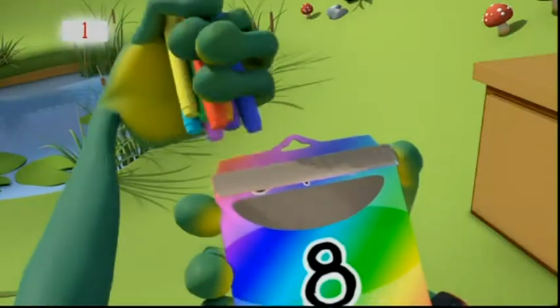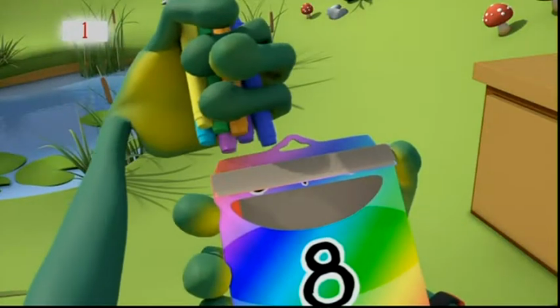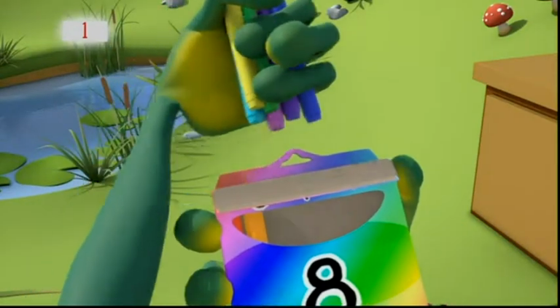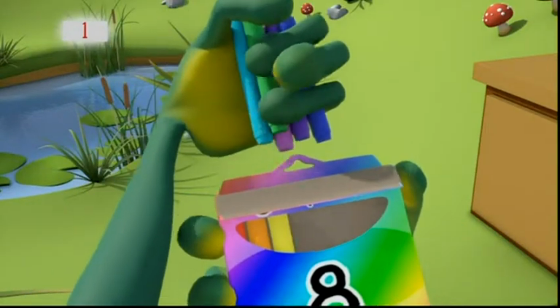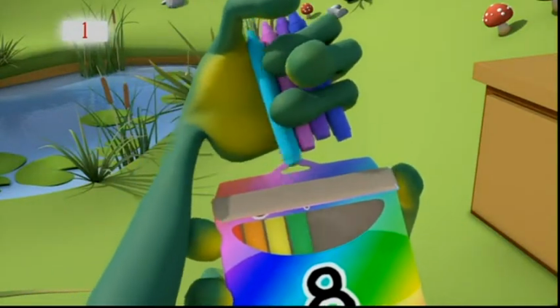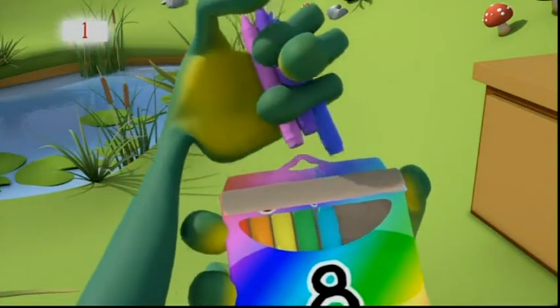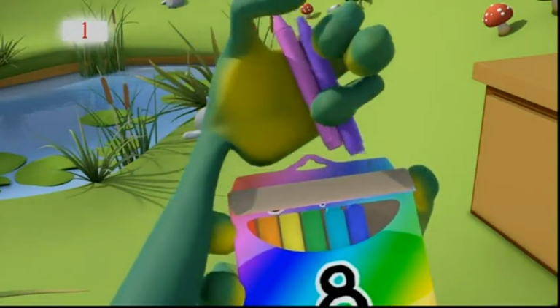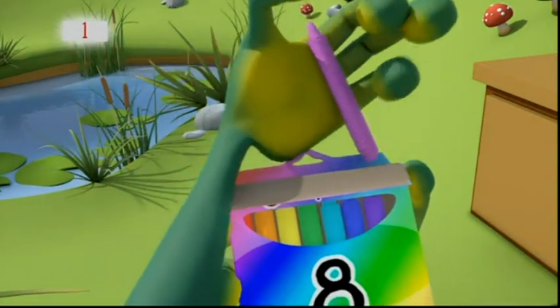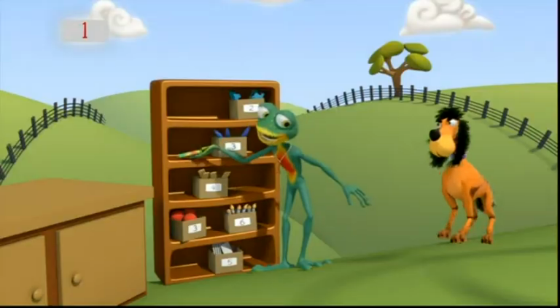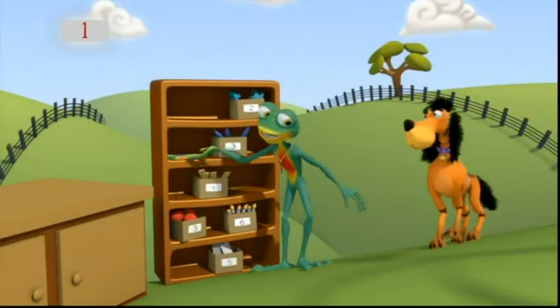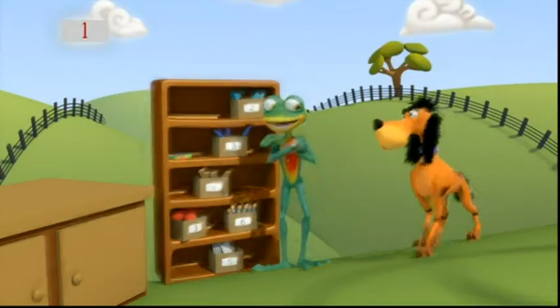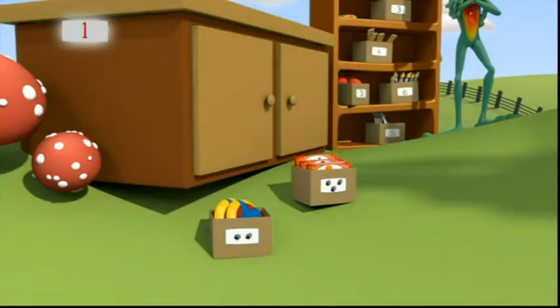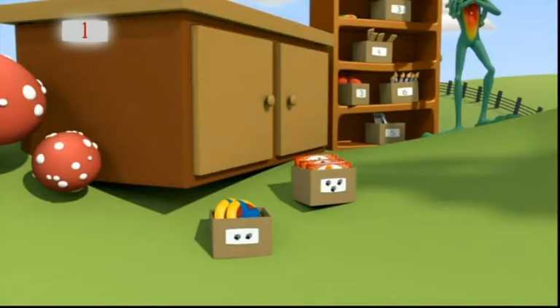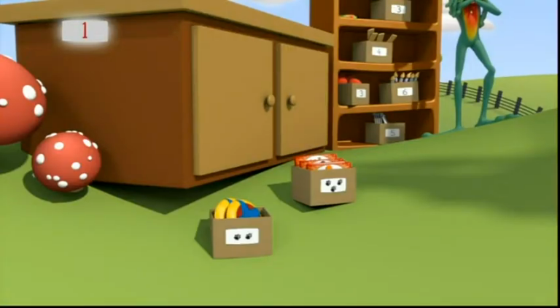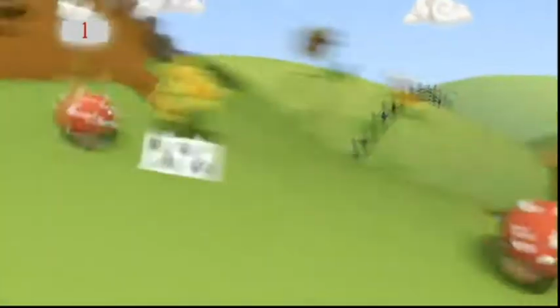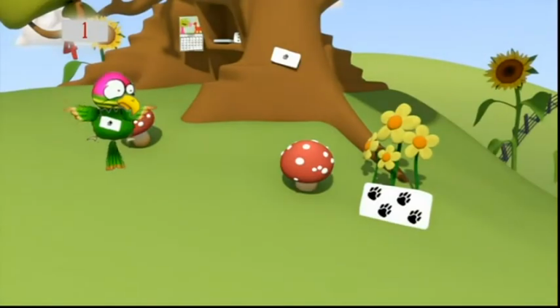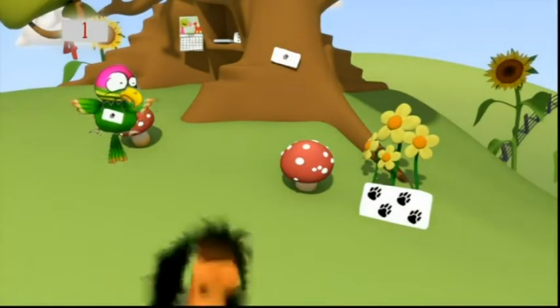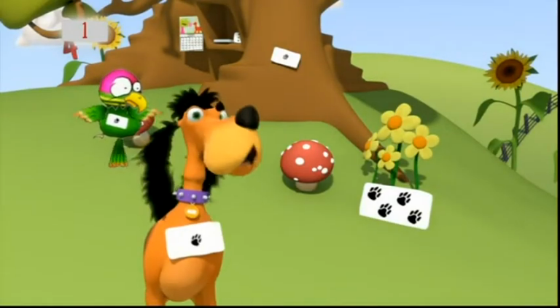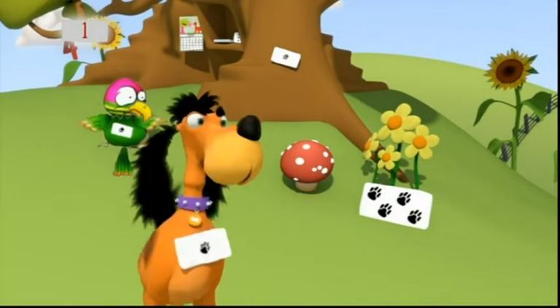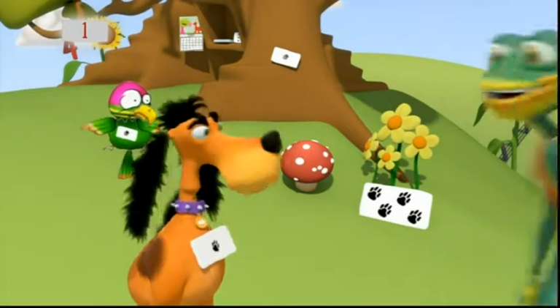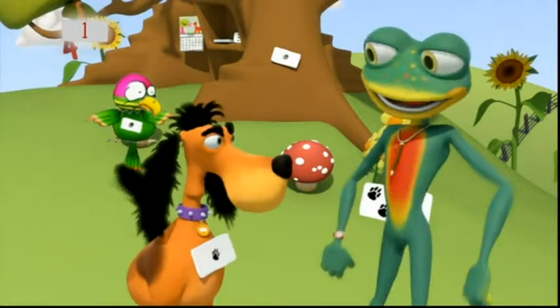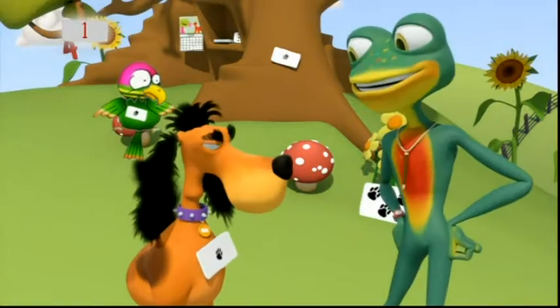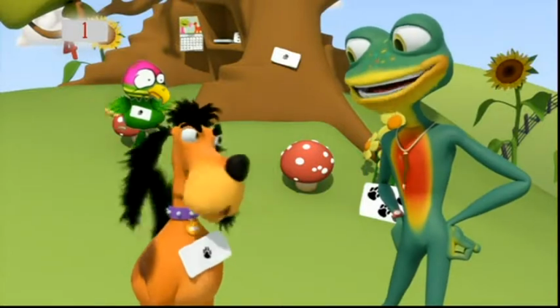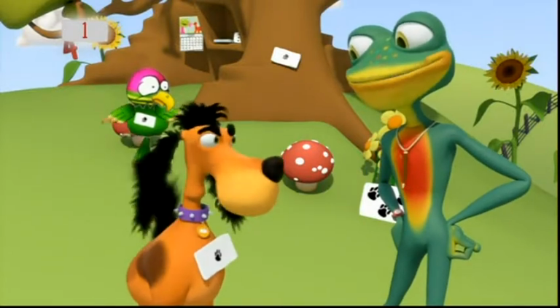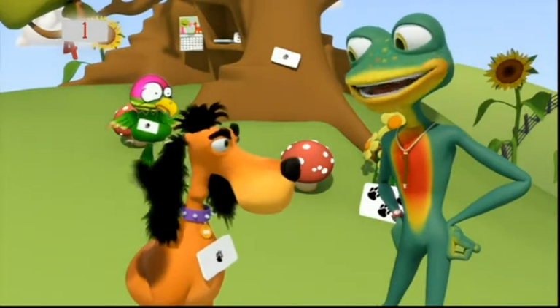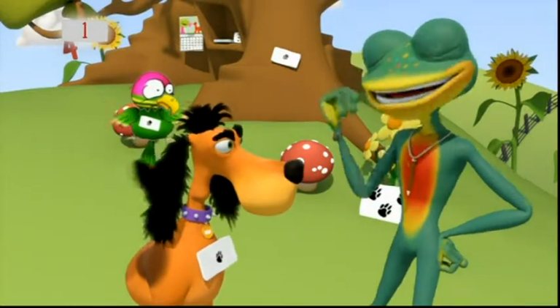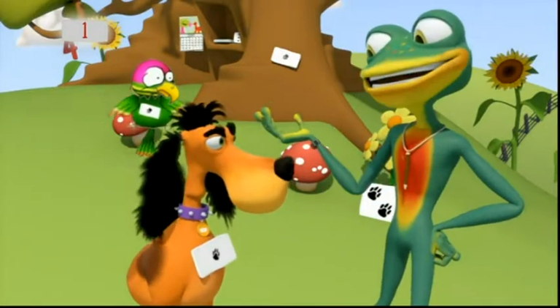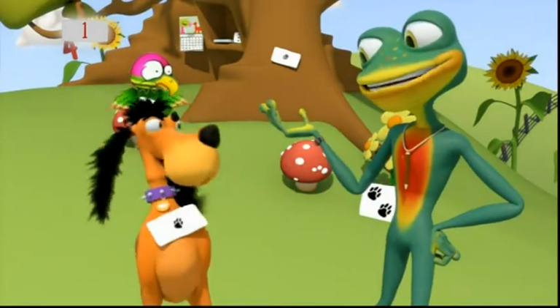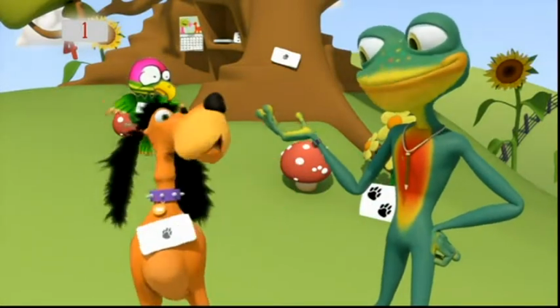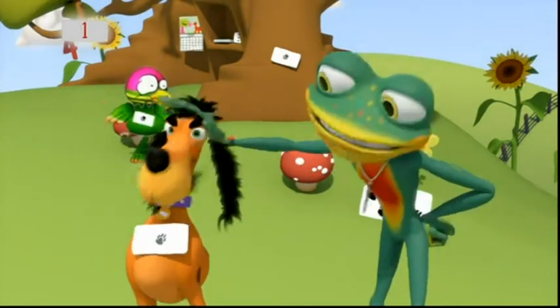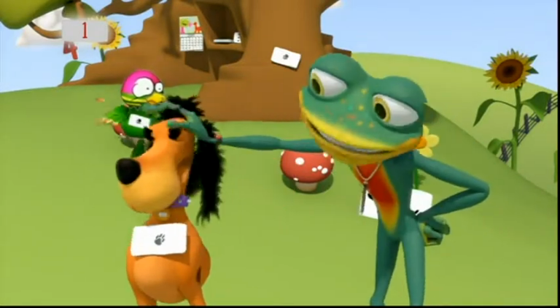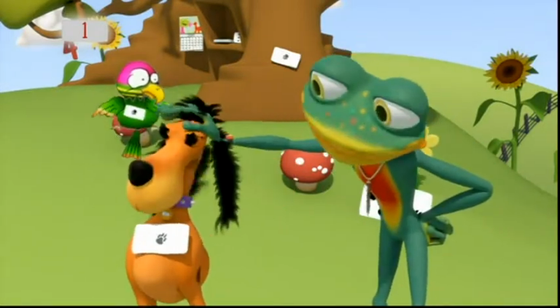And I found the eight crayons missing from their box. How did you get on, Mac? Oh, Mac. I didn't mean label everything, but well done, boy.